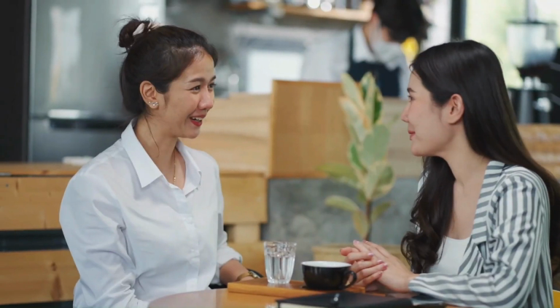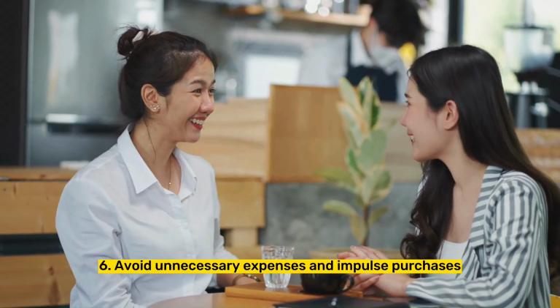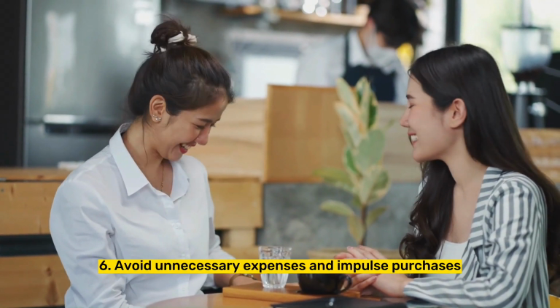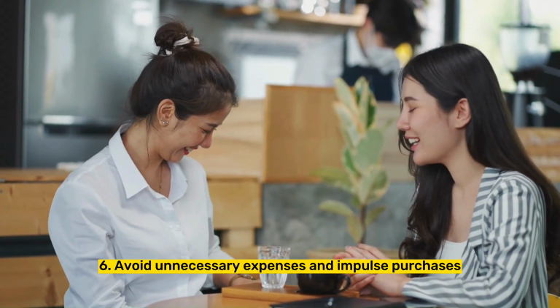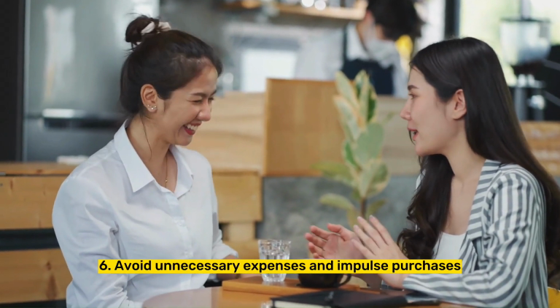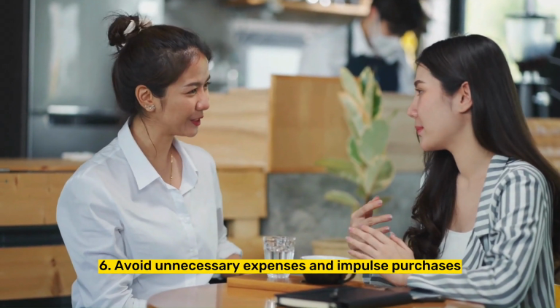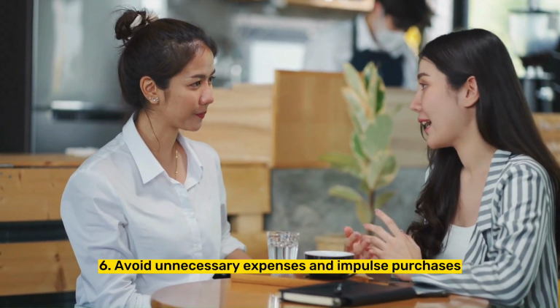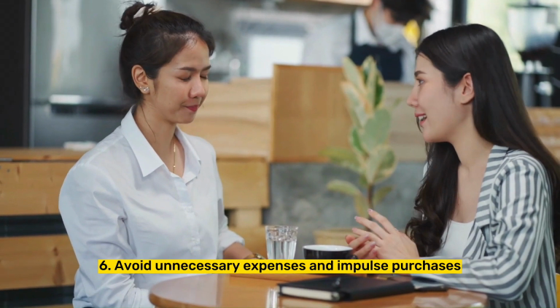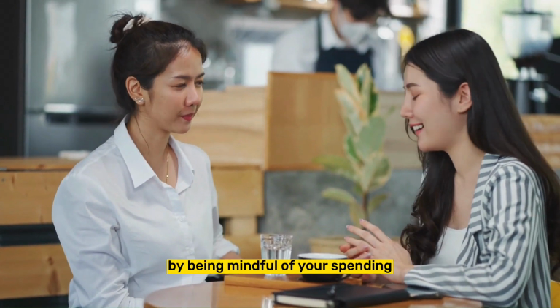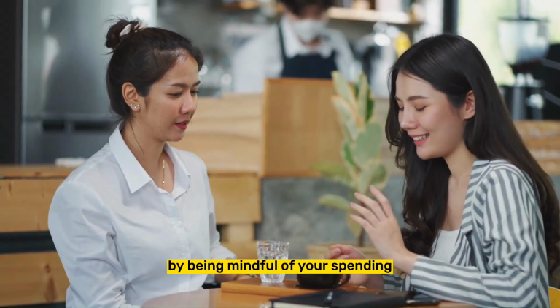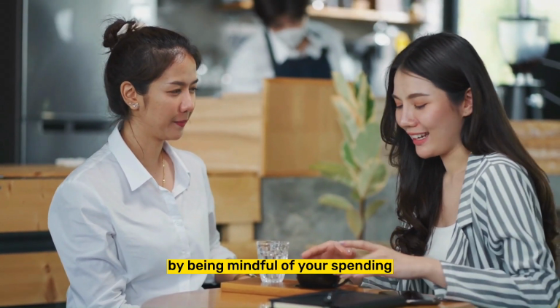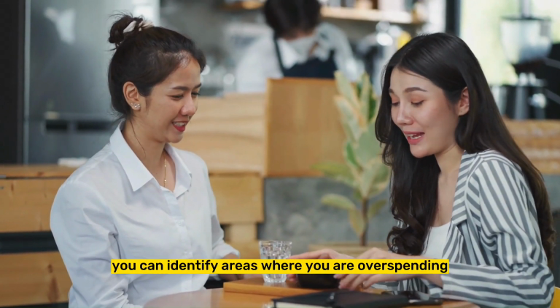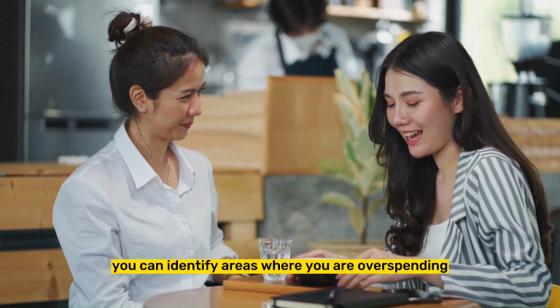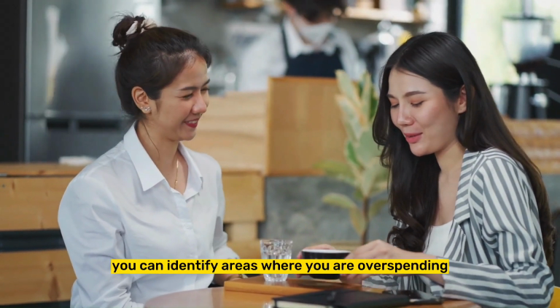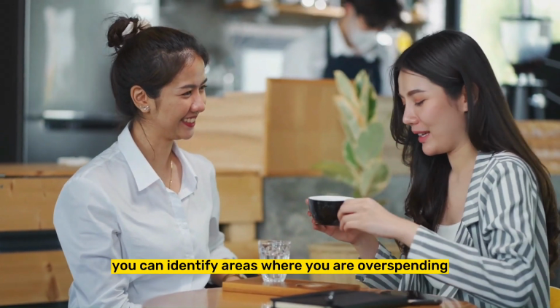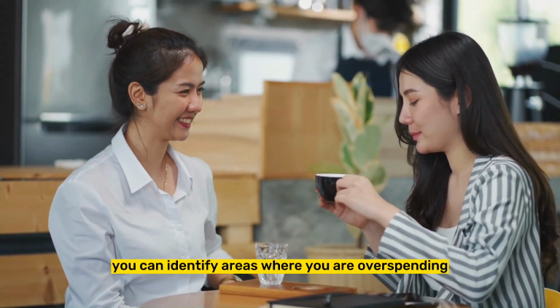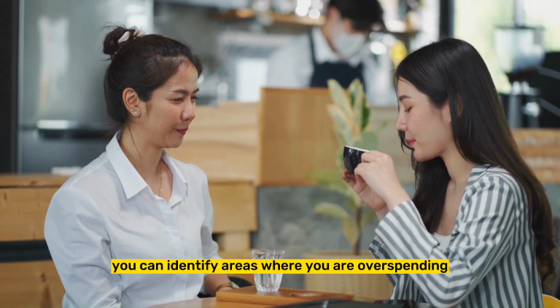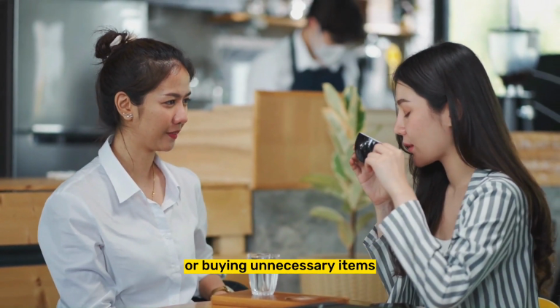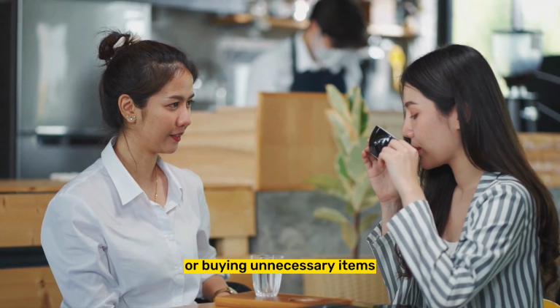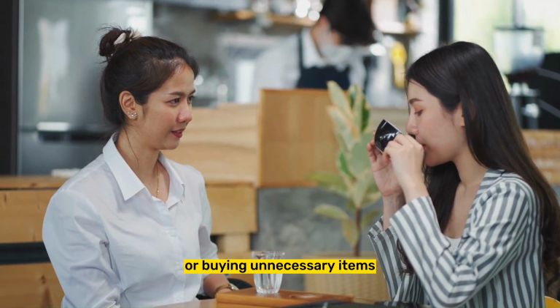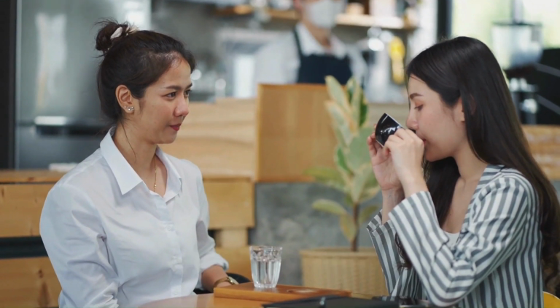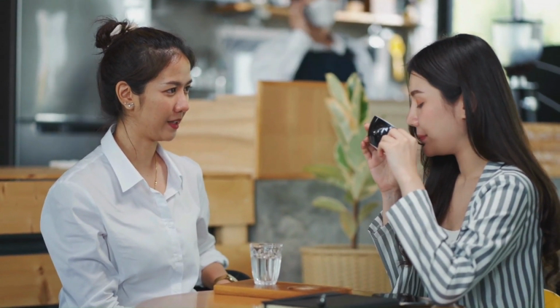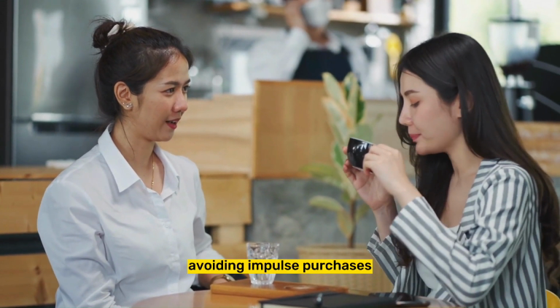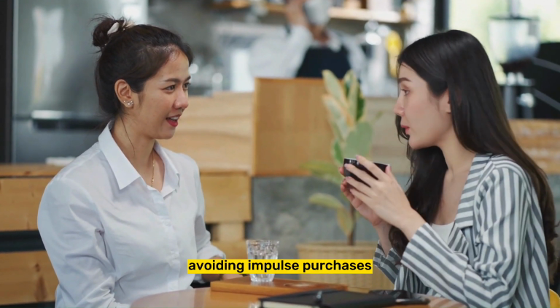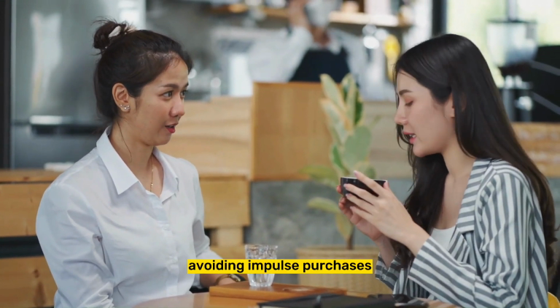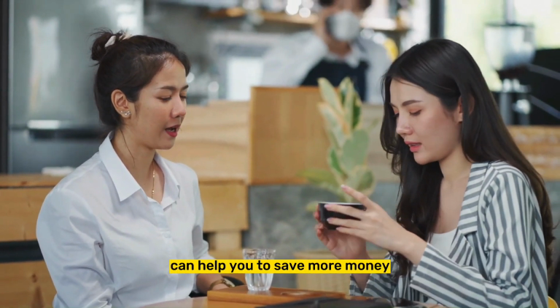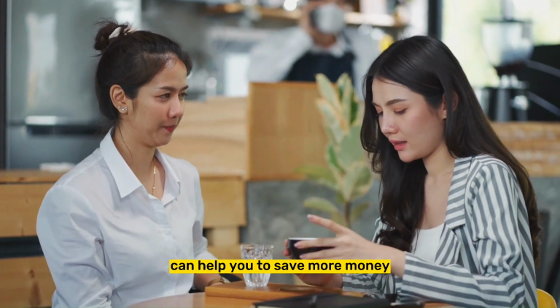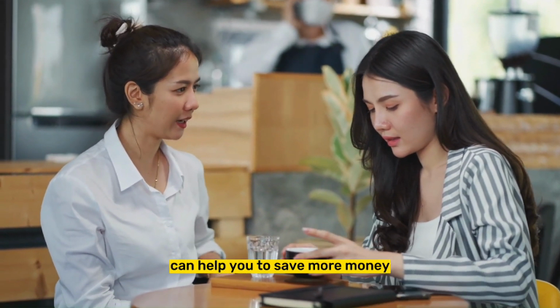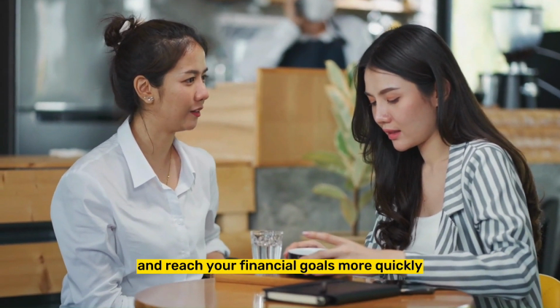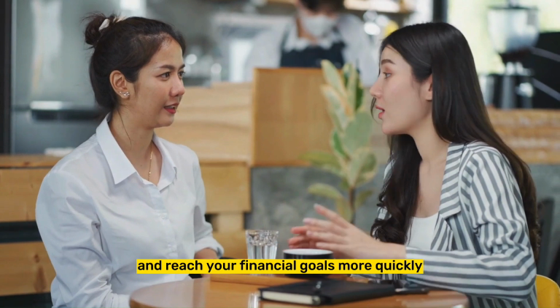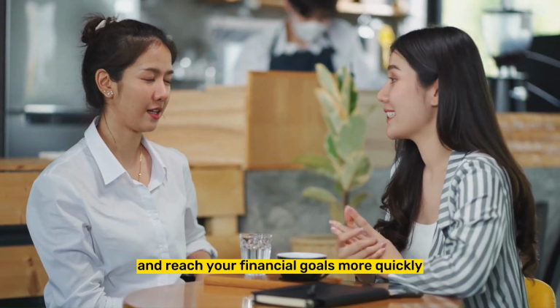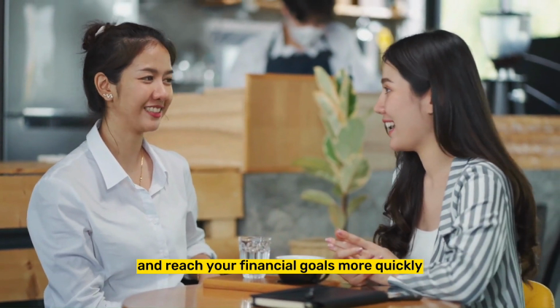Tip 6: Avoid unnecessary expenses and impulse purchases. By being mindful of your spending, you can identify areas where you are overspending or buying unnecessary items. Avoiding impulse purchases can help you to save more money and reach your financial goals more quickly.